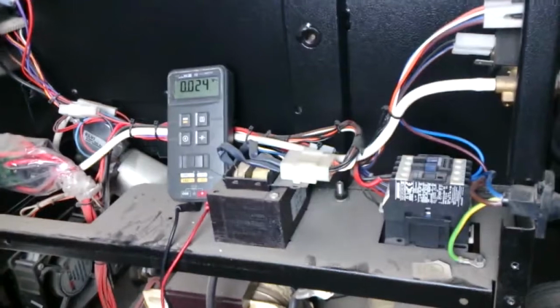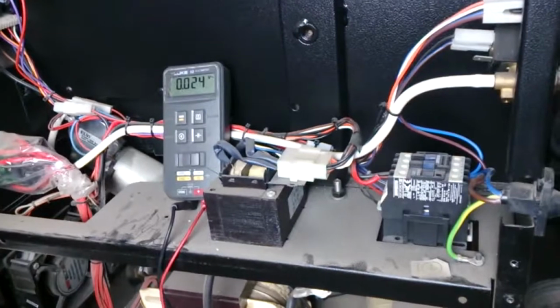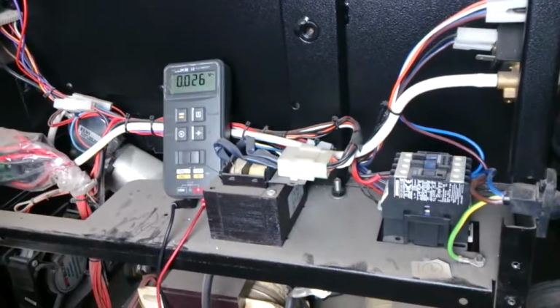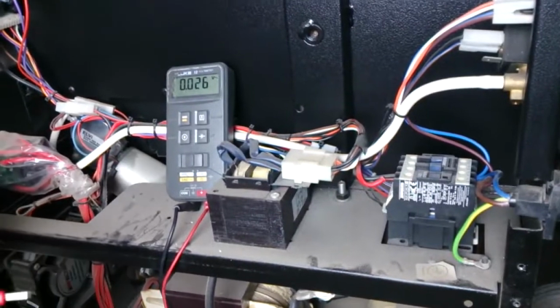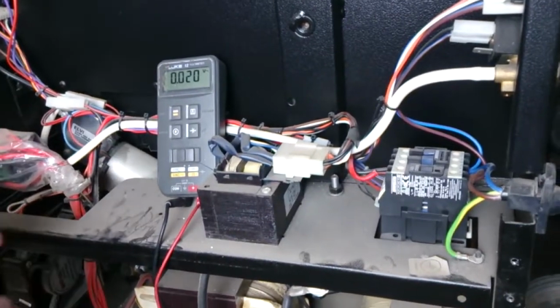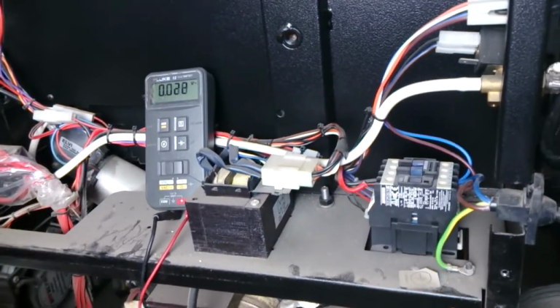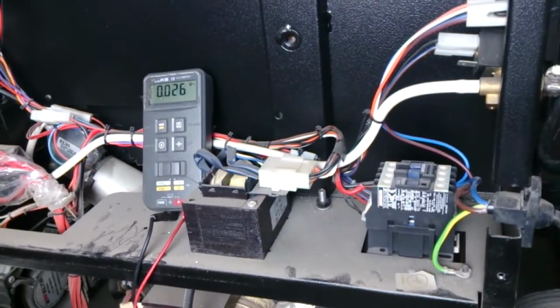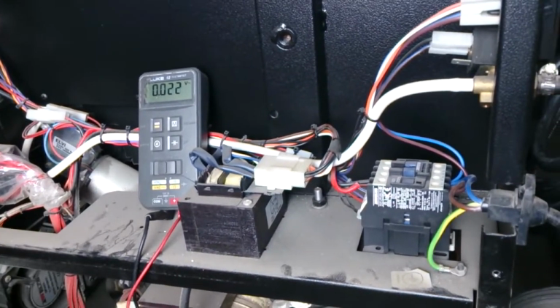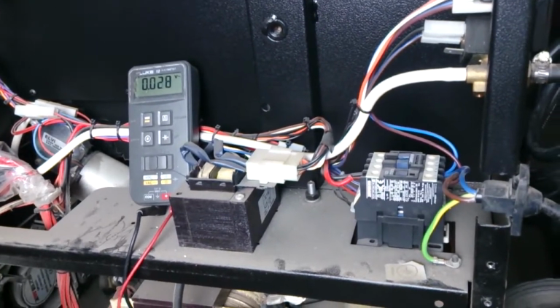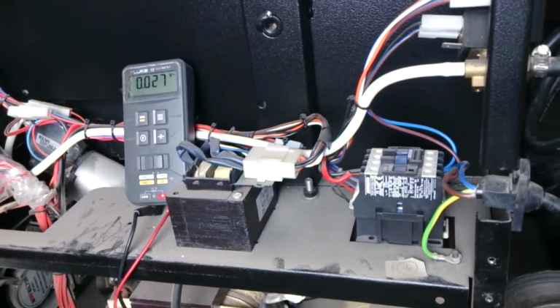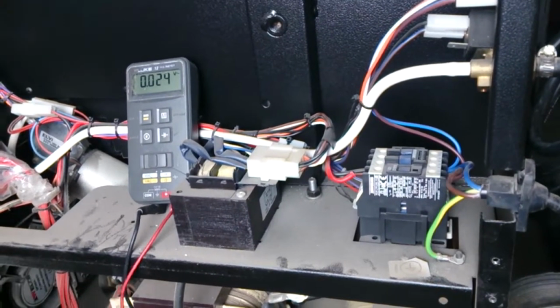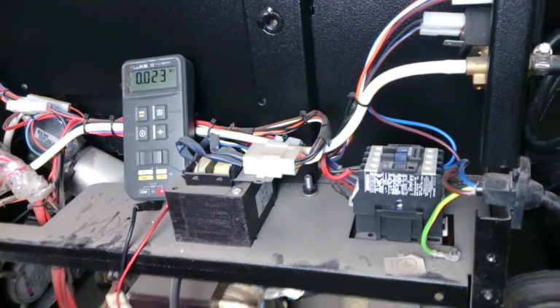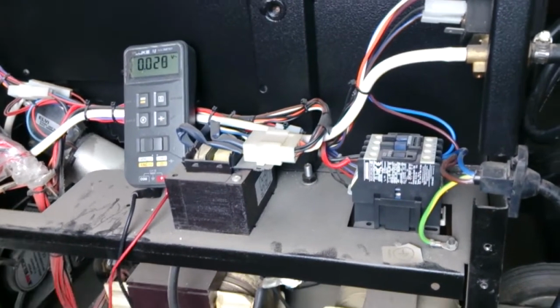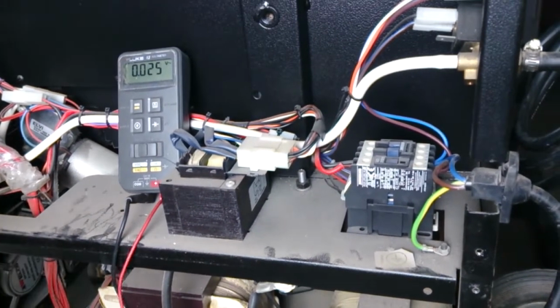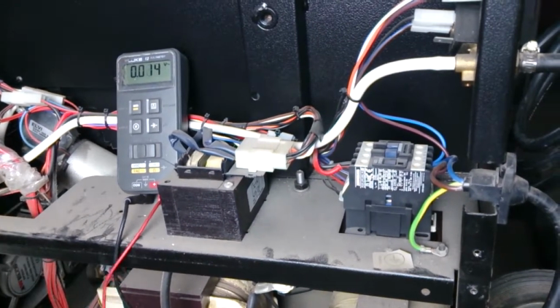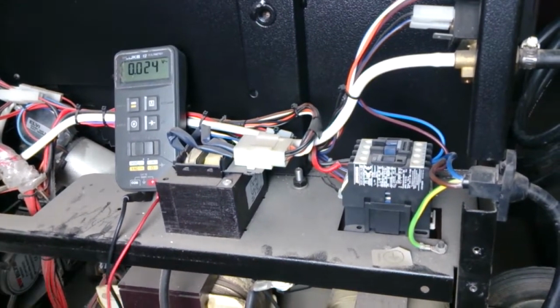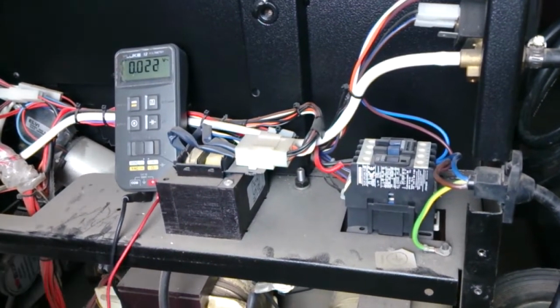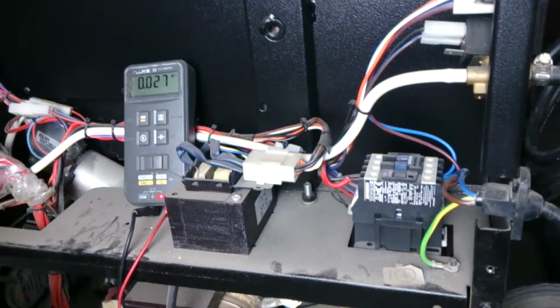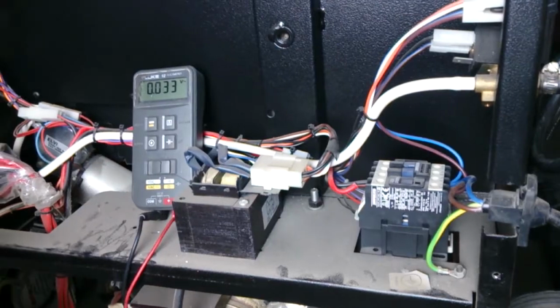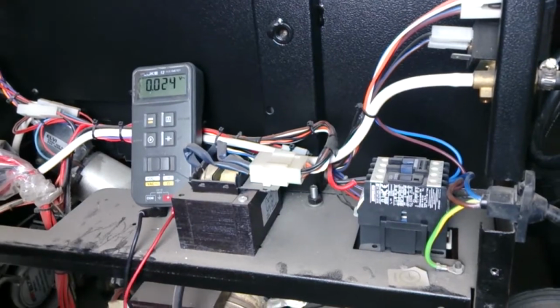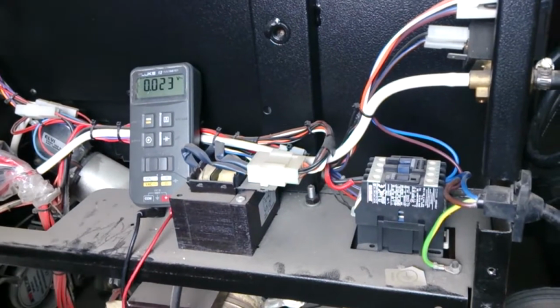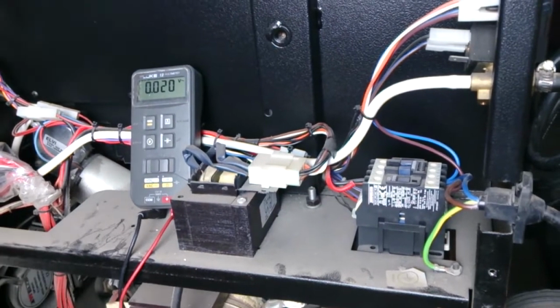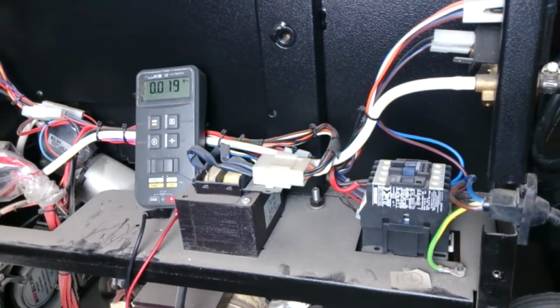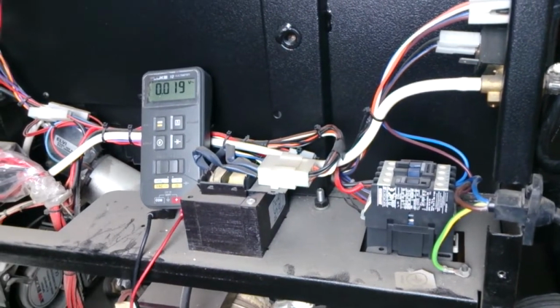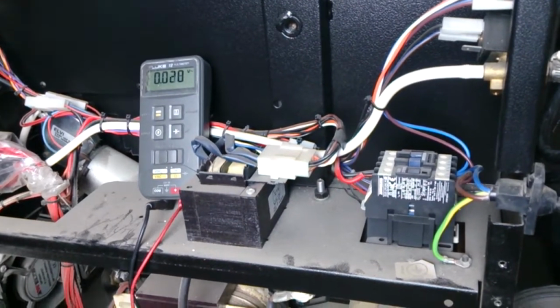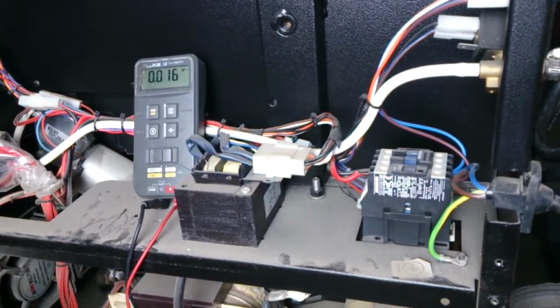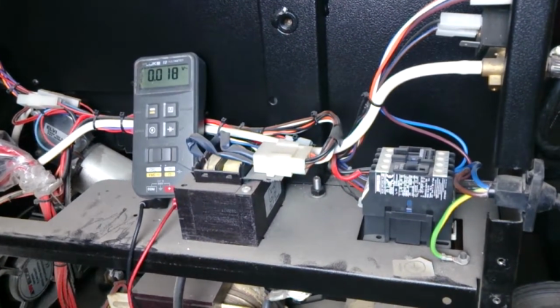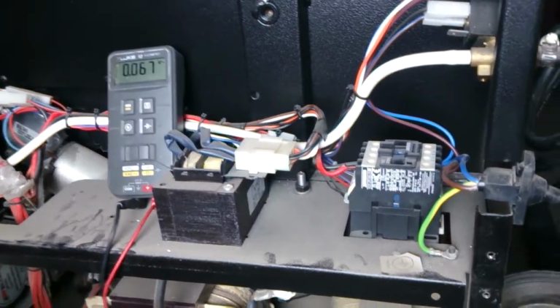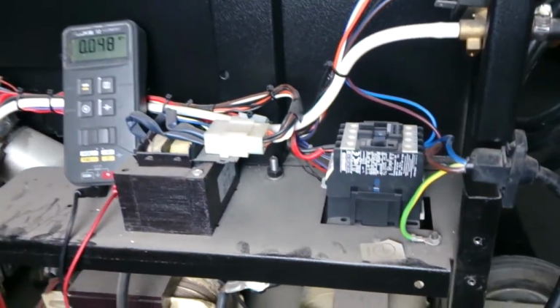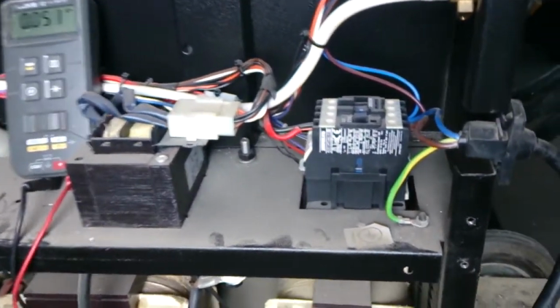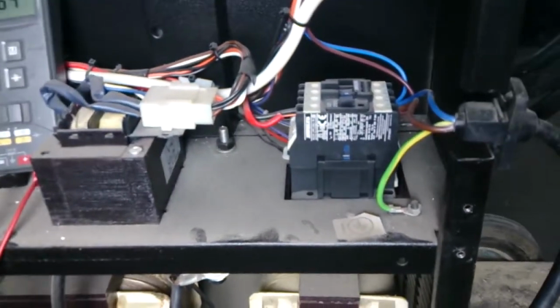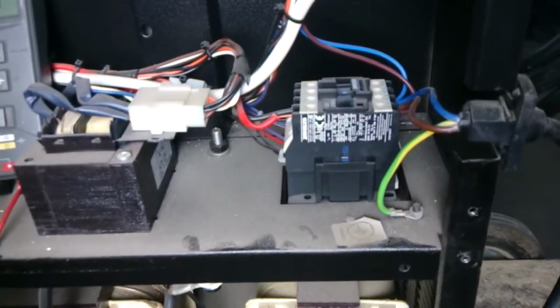I'm going to check the contactor coil voltage to make sure the contactor is getting the right voltage. So I'm going to switch on the gun, and the gun is on now.